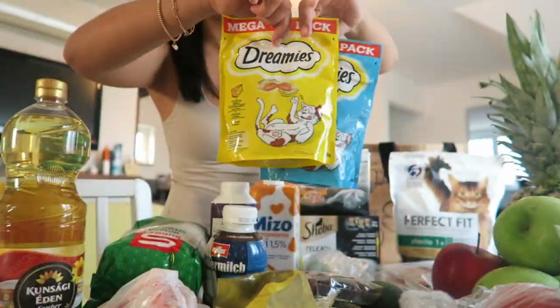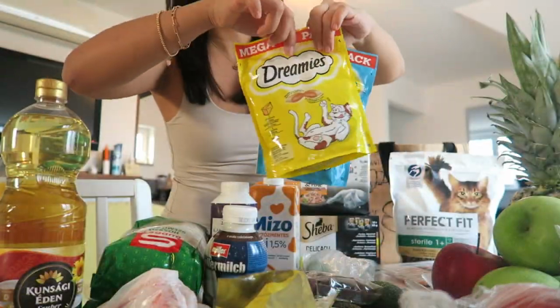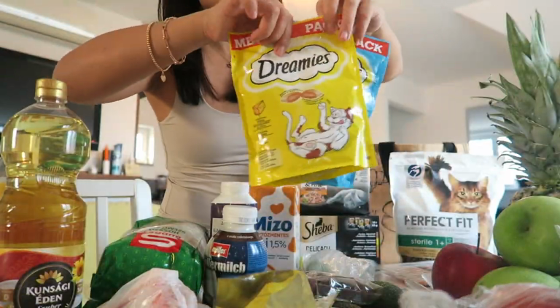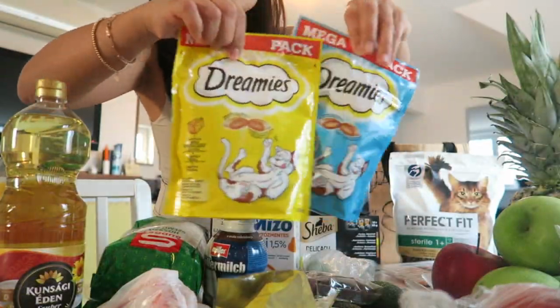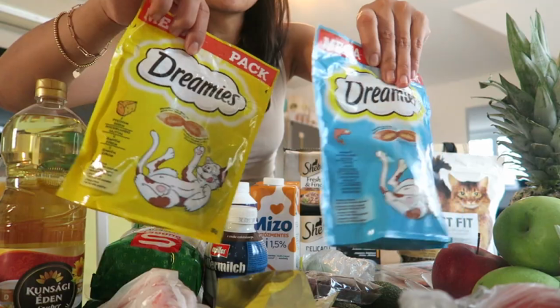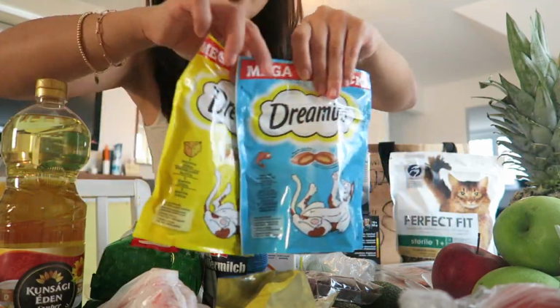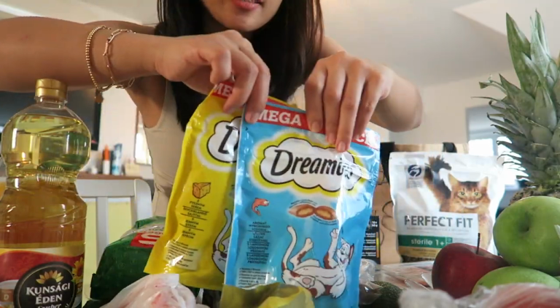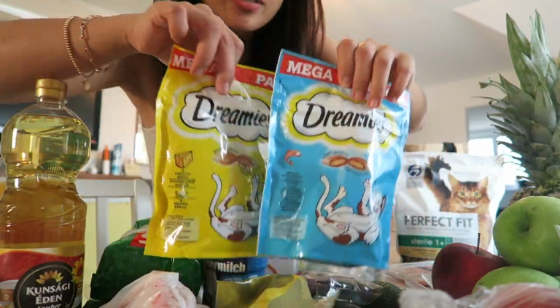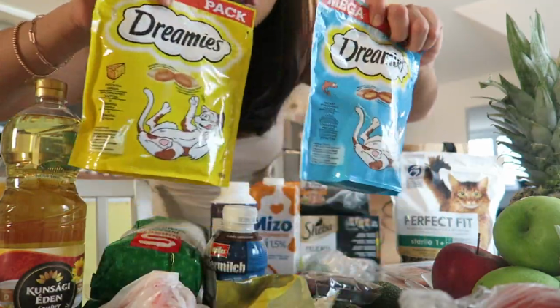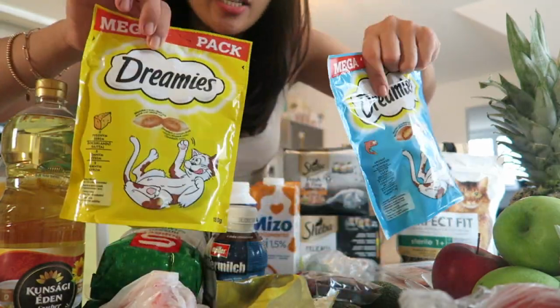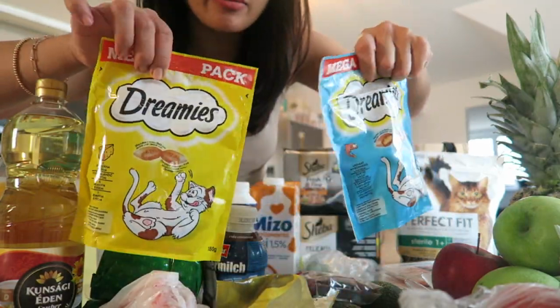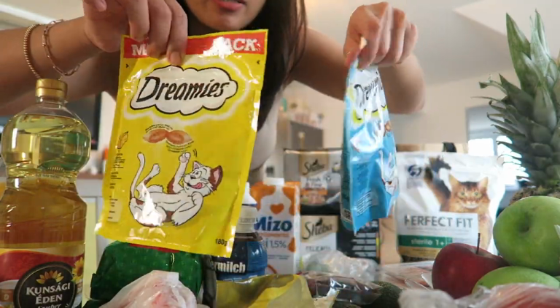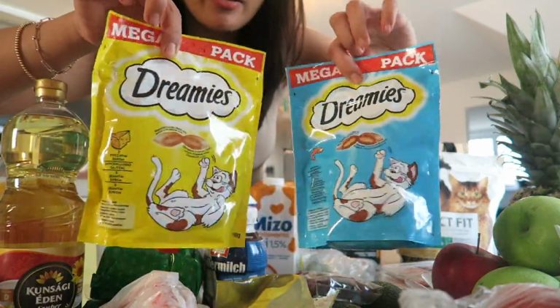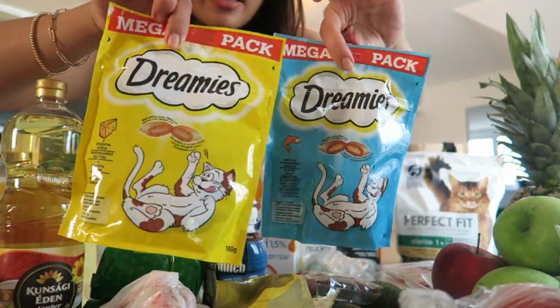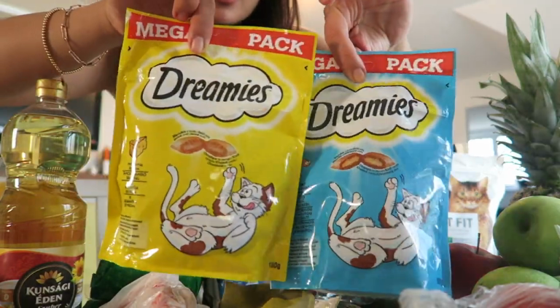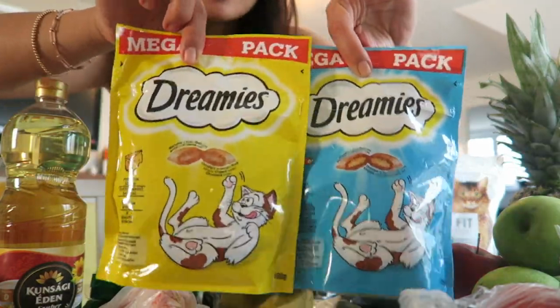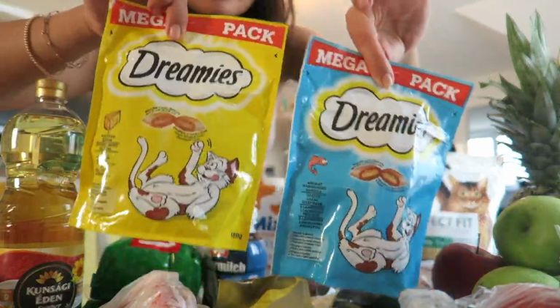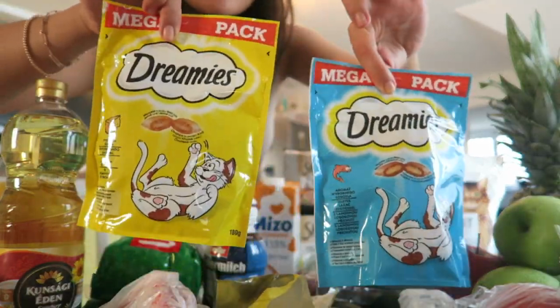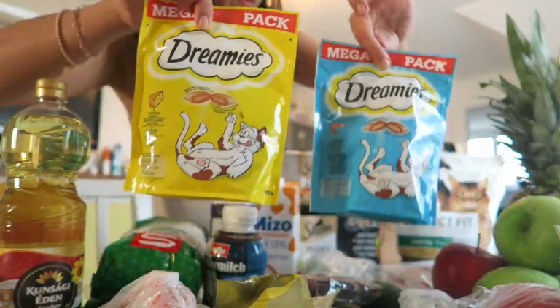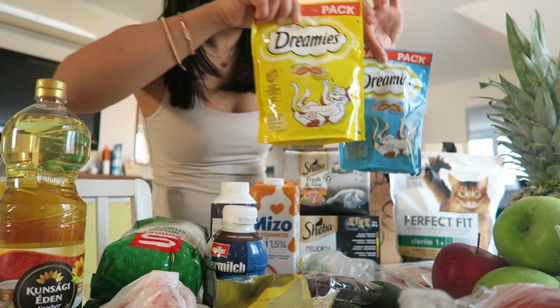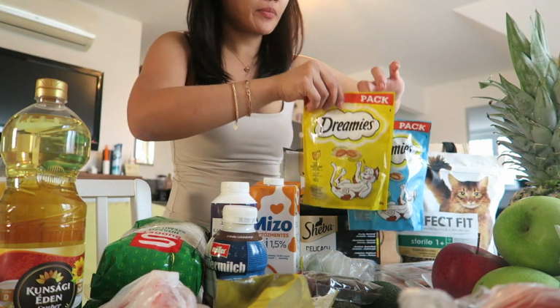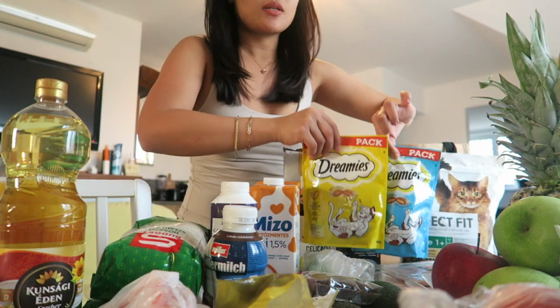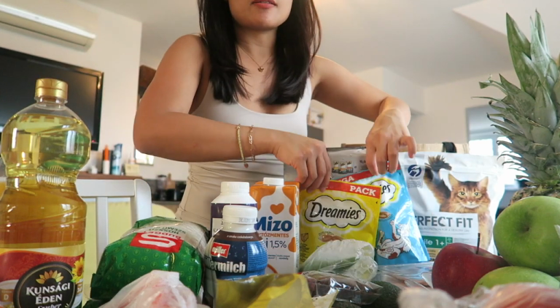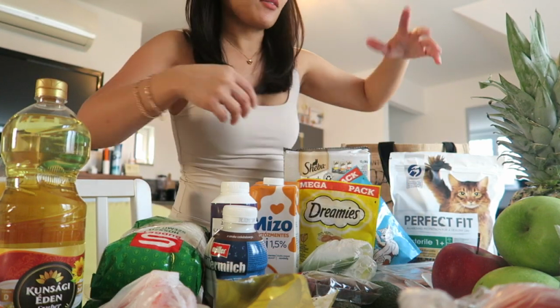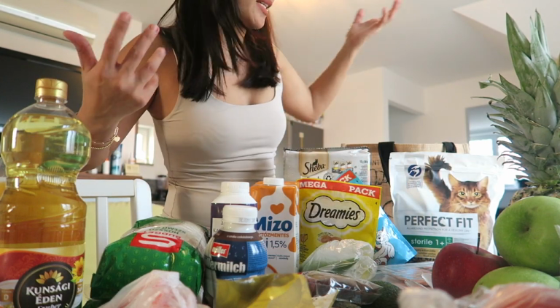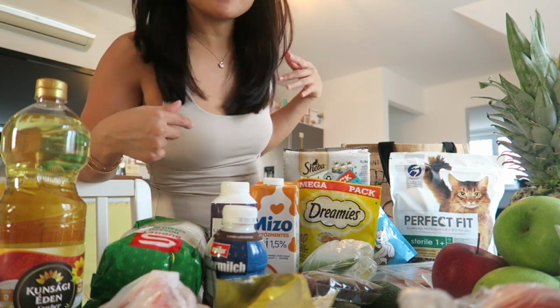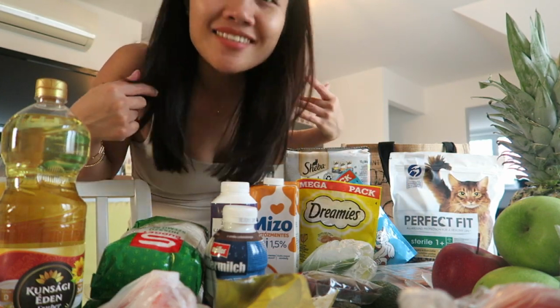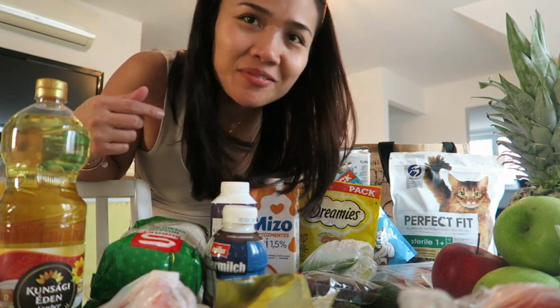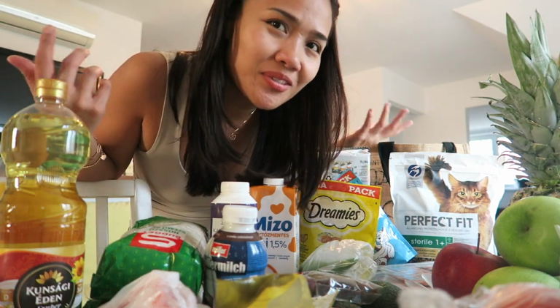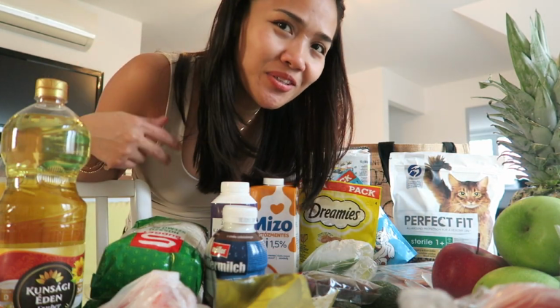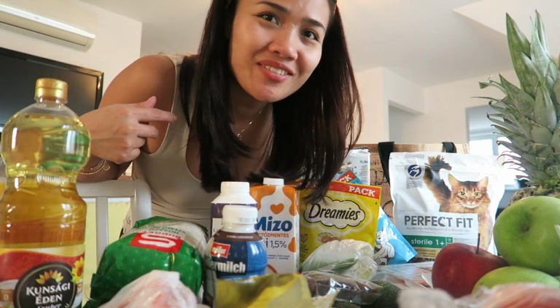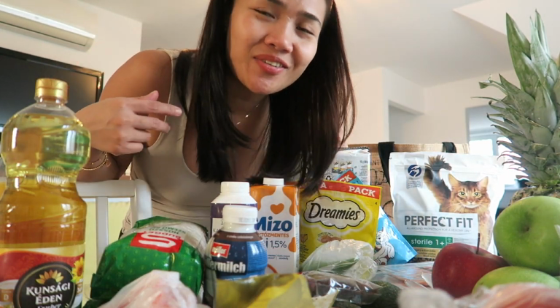And then treats, which are their favorite — Dreamies. I got the fish flavor and cheese flavor. They also like the chicken flavor but they don't have it now. So that's all I got from the grocery store.